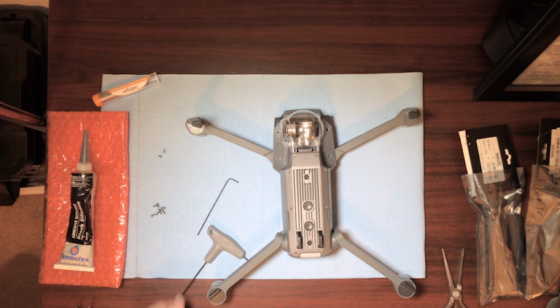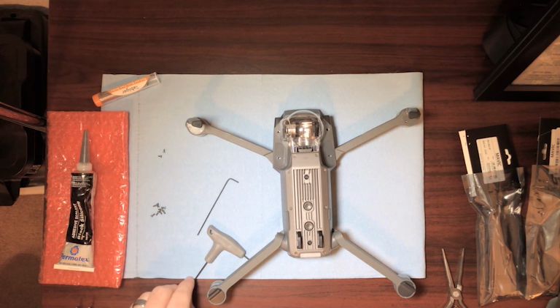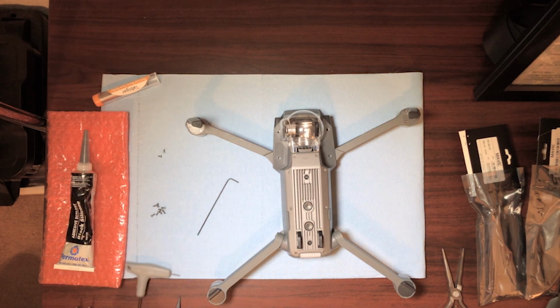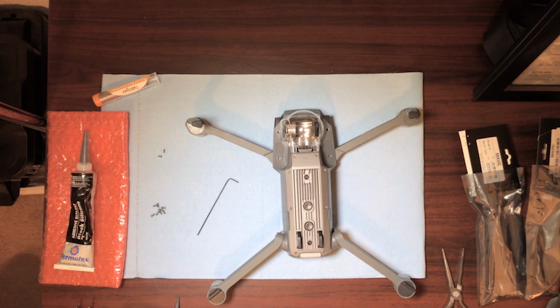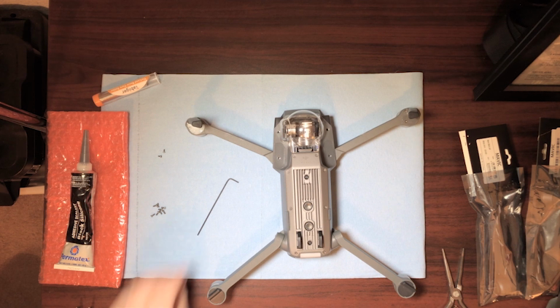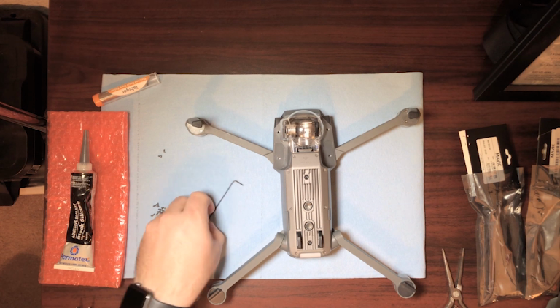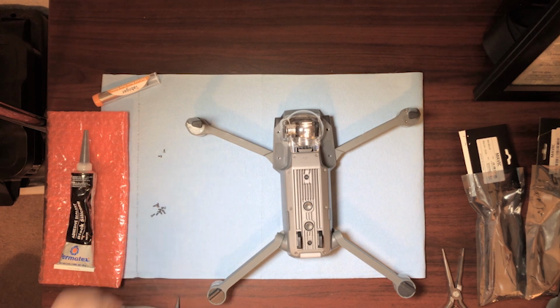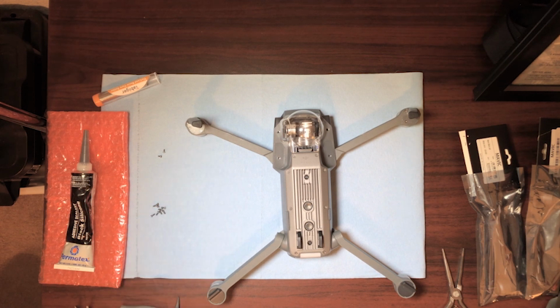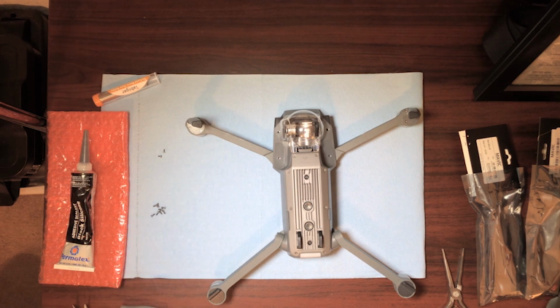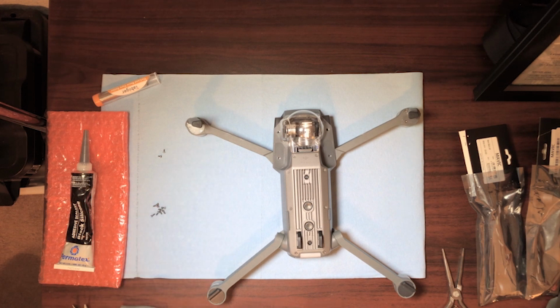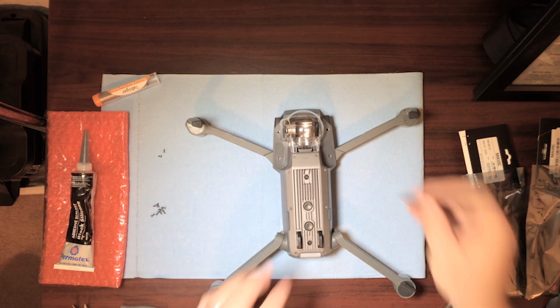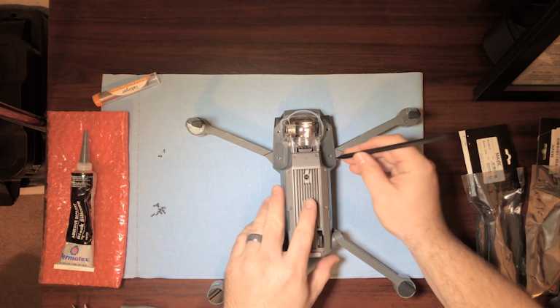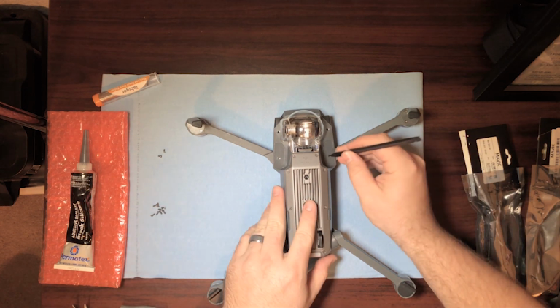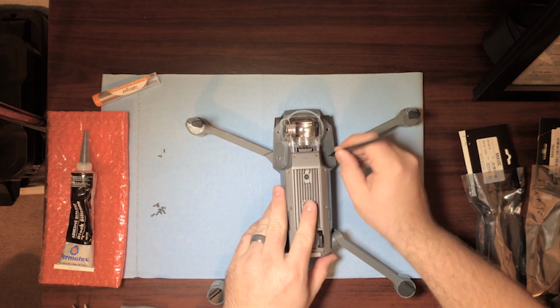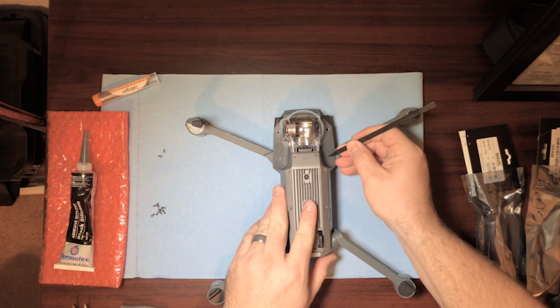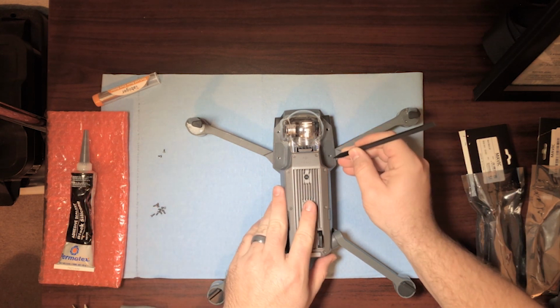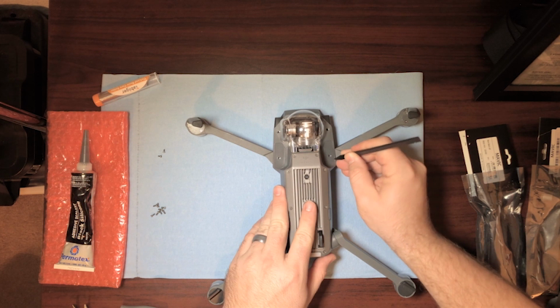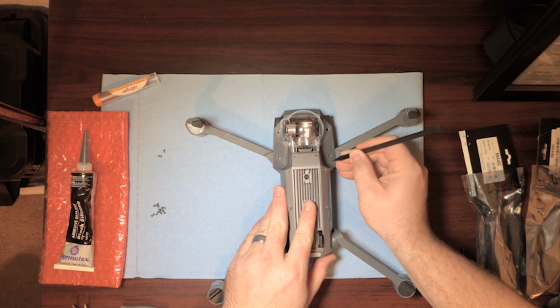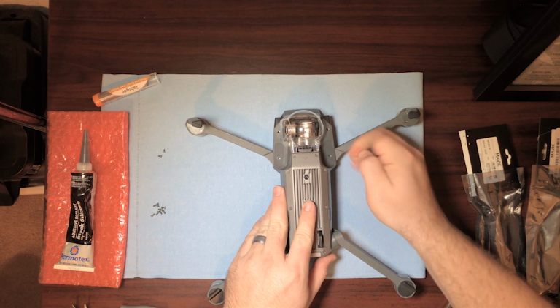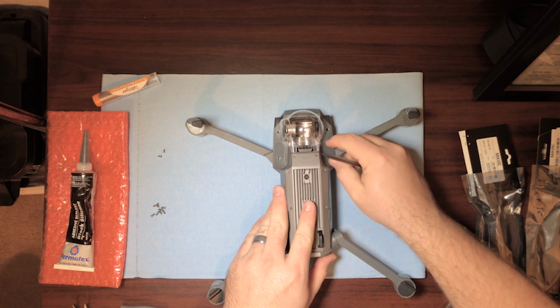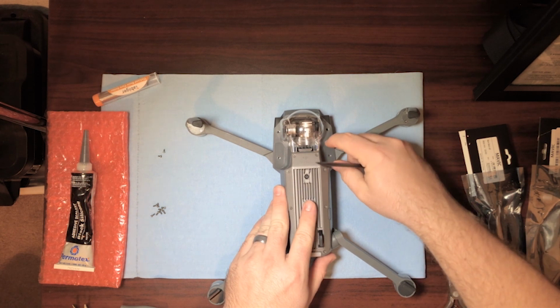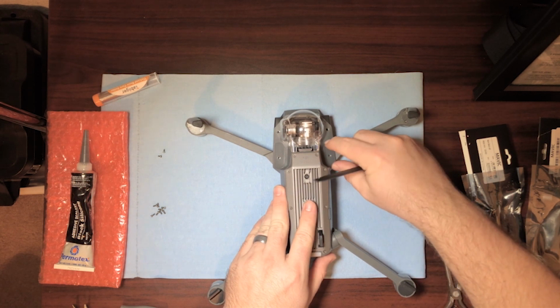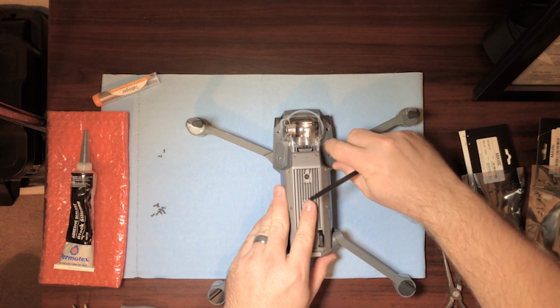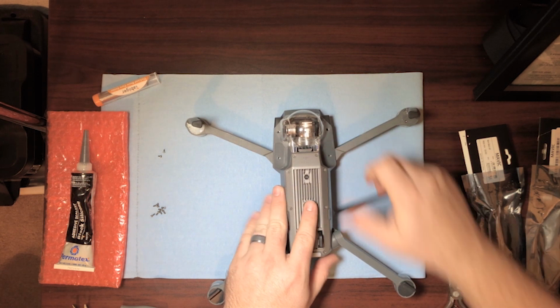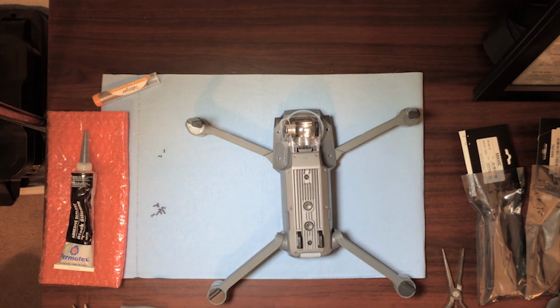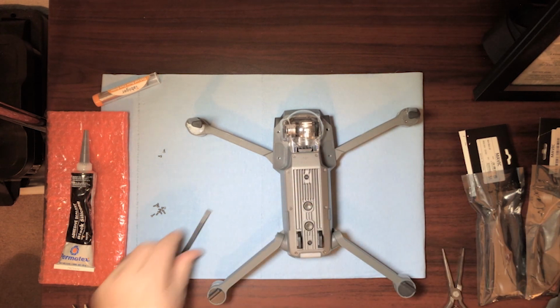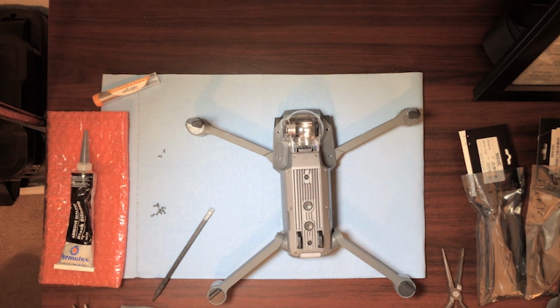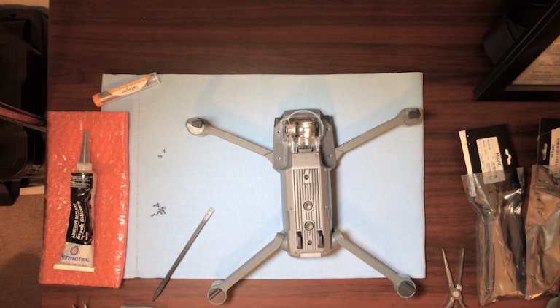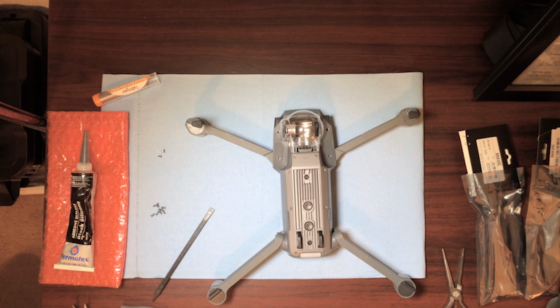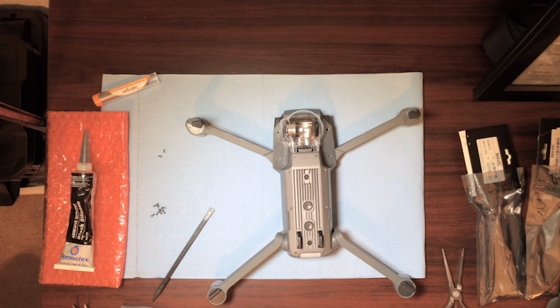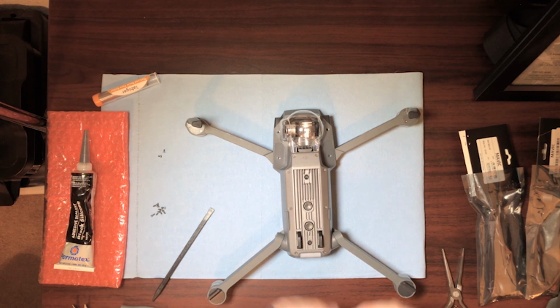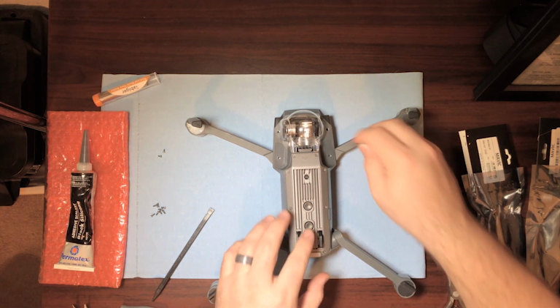What we need to do now is pop off the little covers here, and you can do that with a lot of different tools. Sometimes you can just get your fingernail in there; sometimes it can be a little bit of a pain — we'll see.